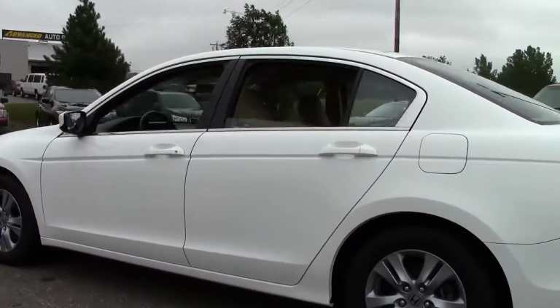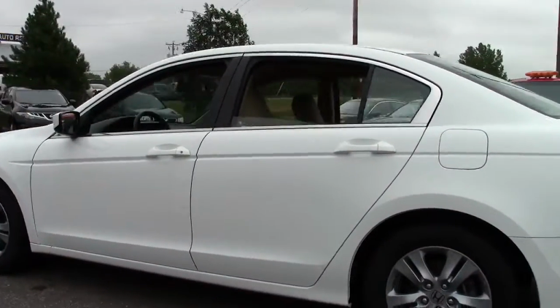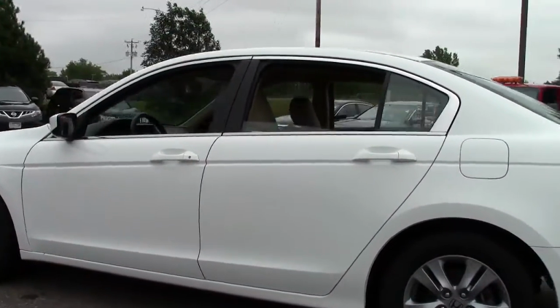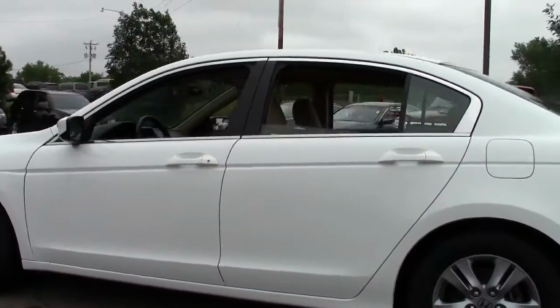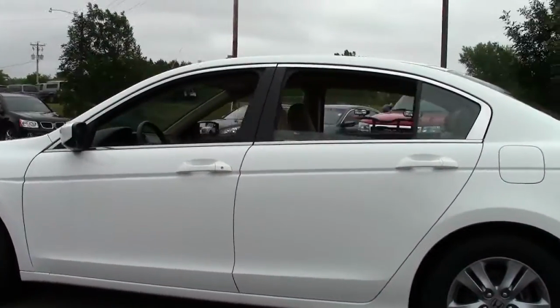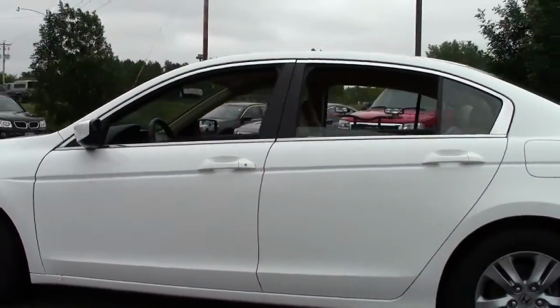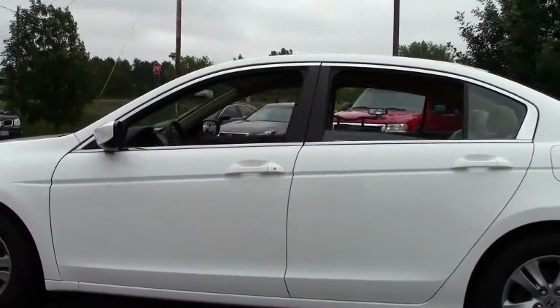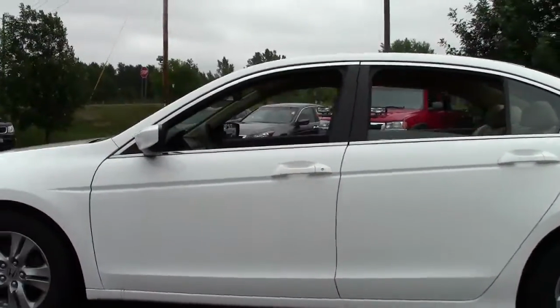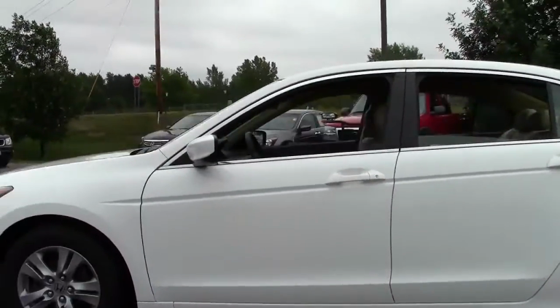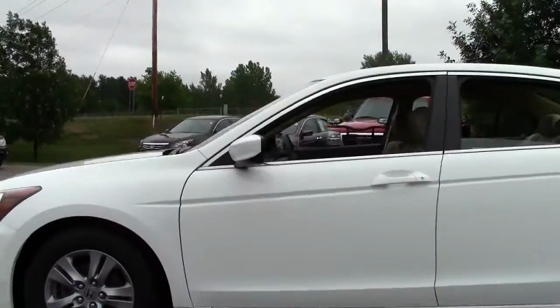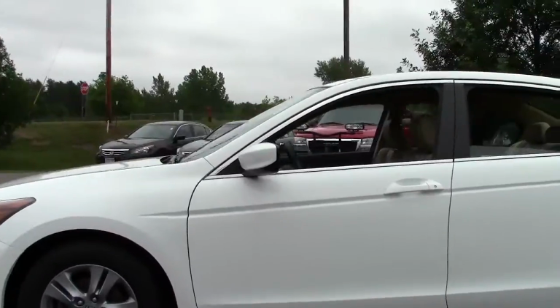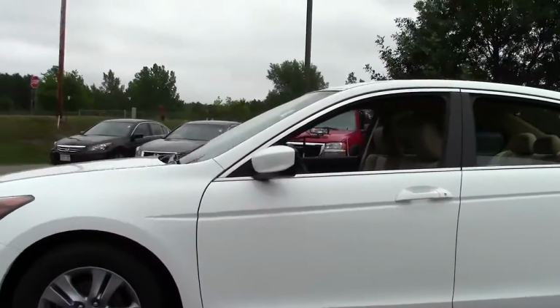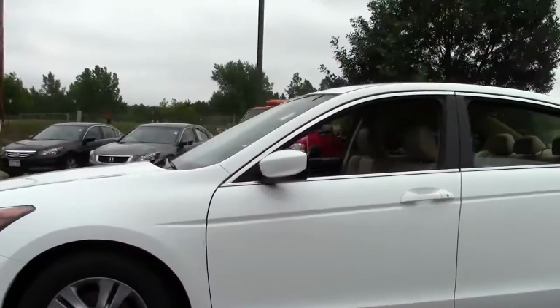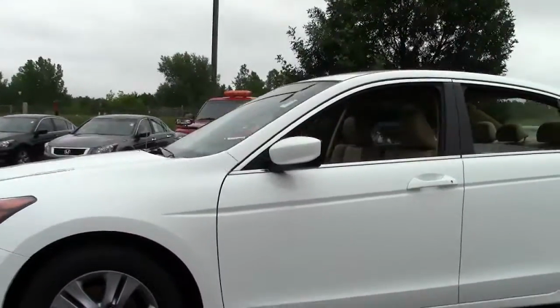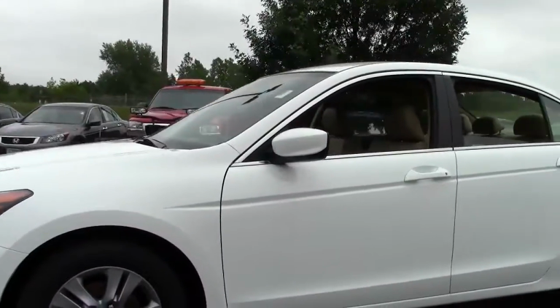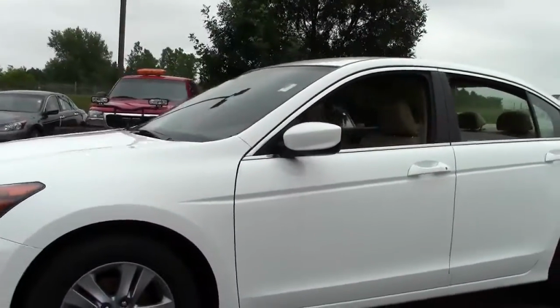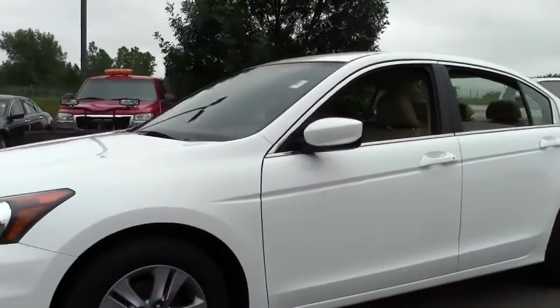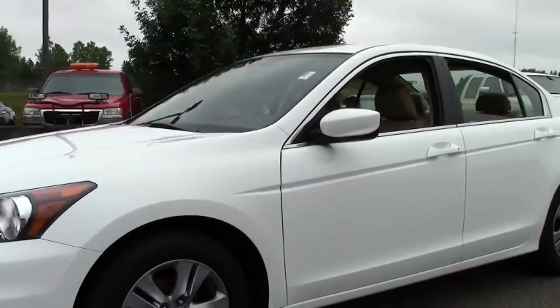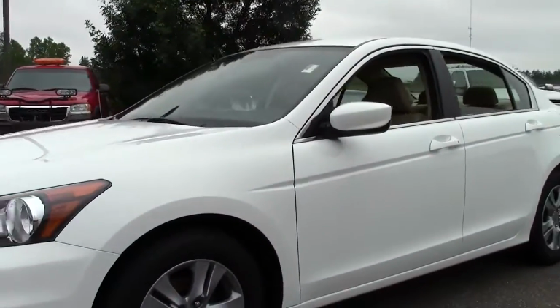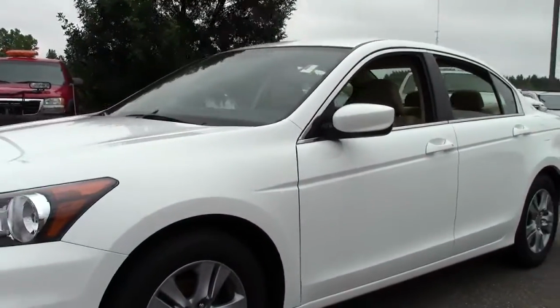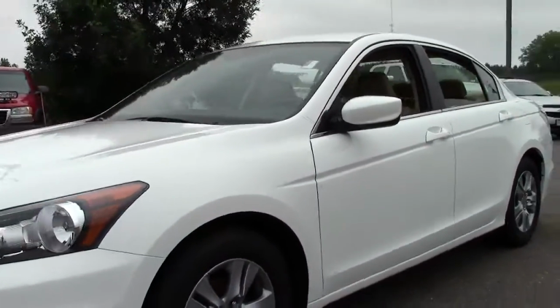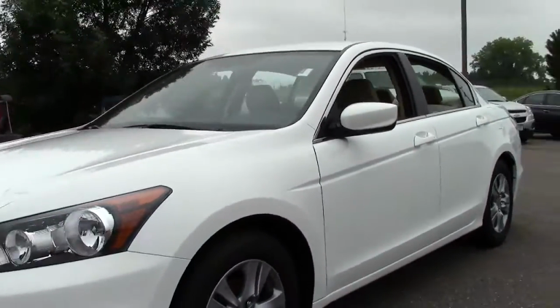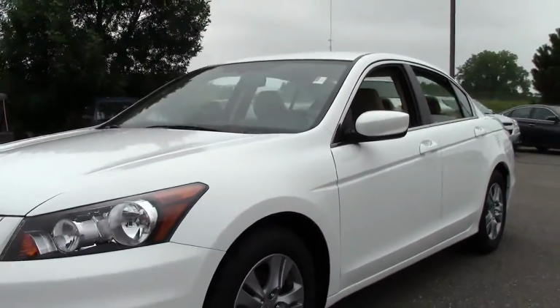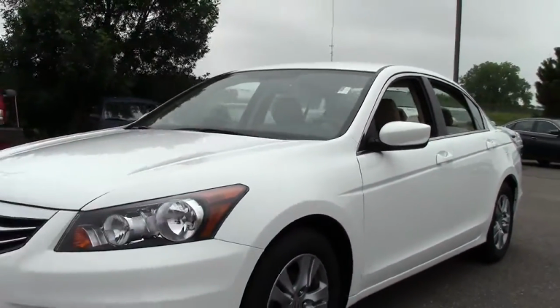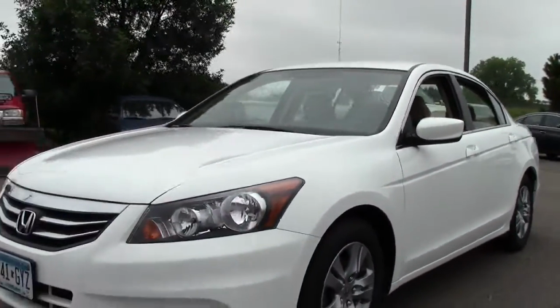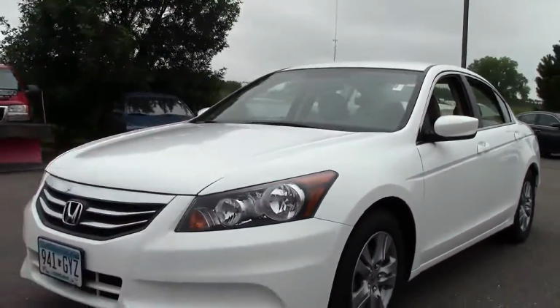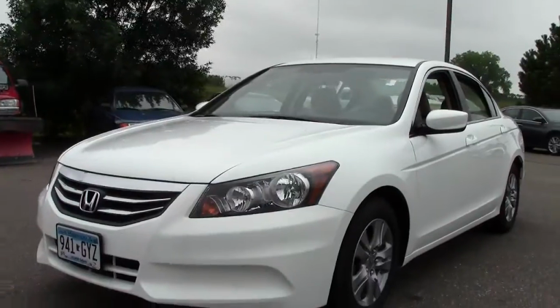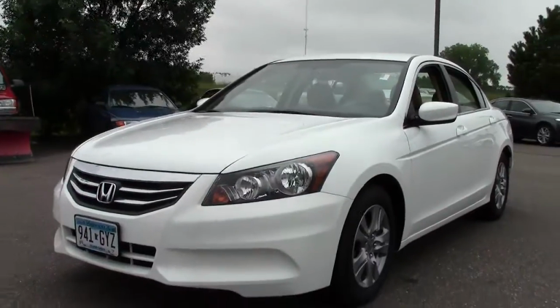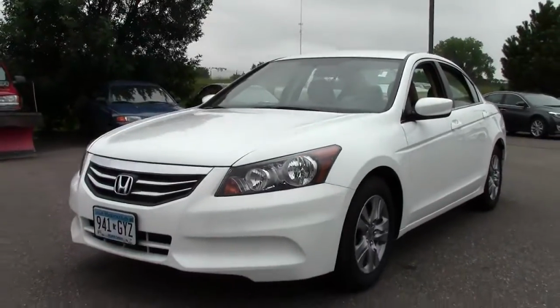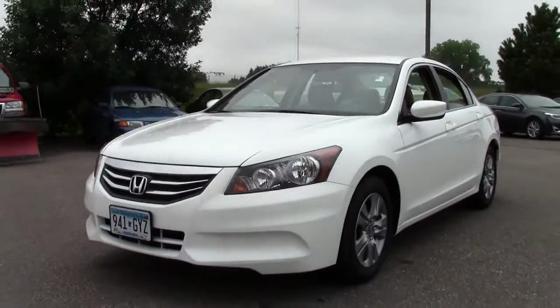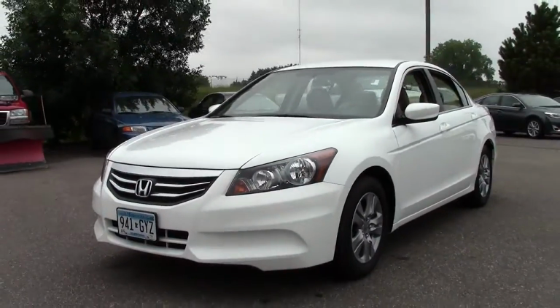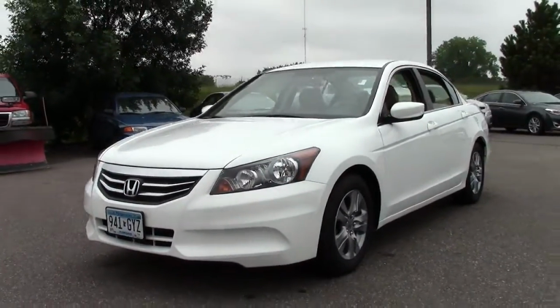It scored a 5 out of 5 in crash tests performed by the NHTSA. Low miles, exceptional MPG, one-owner vehicle — just a great value and awesome stance.